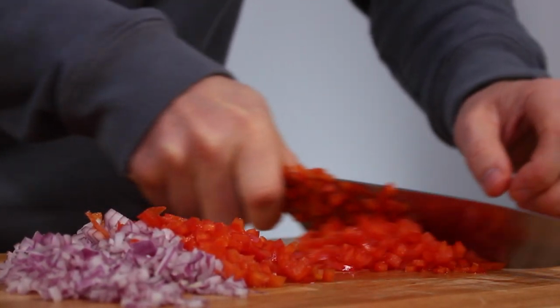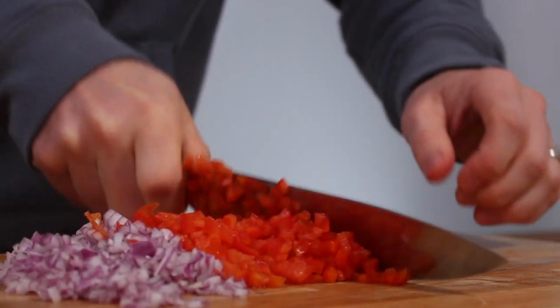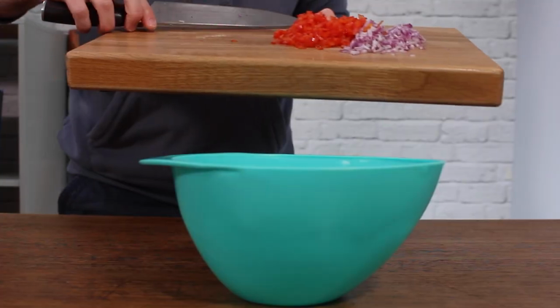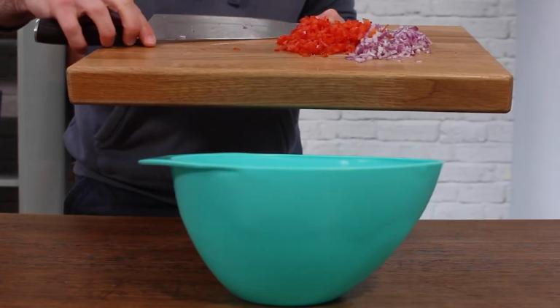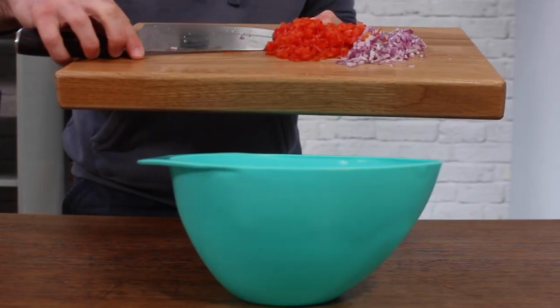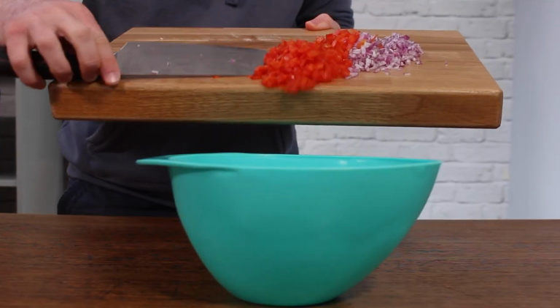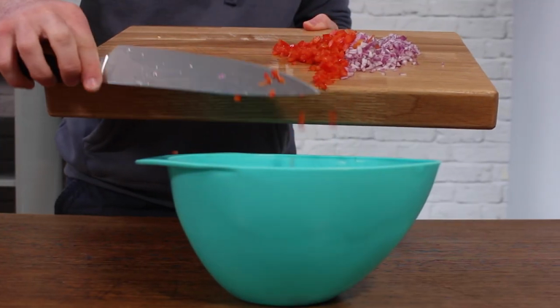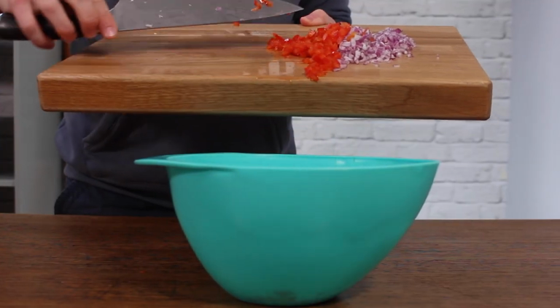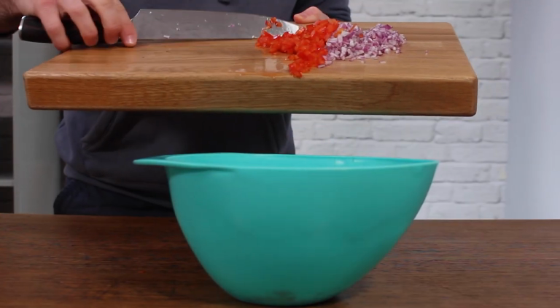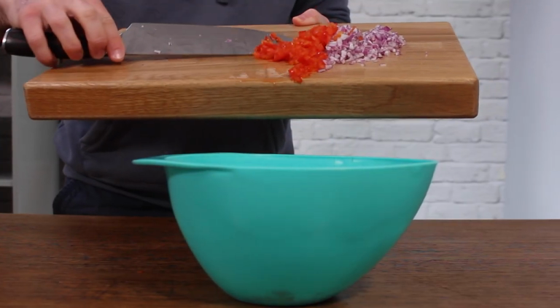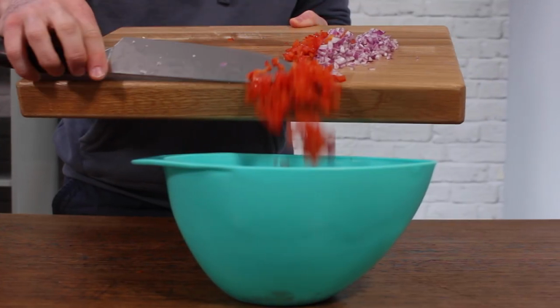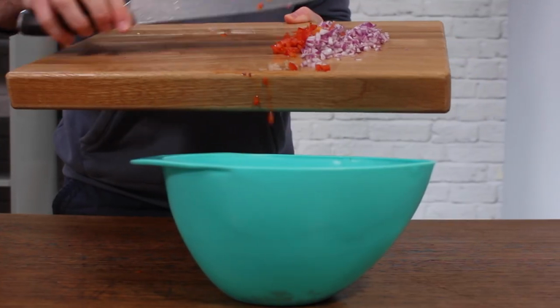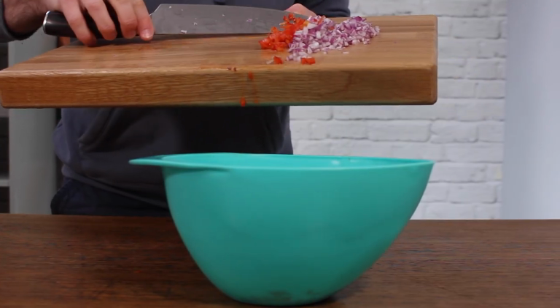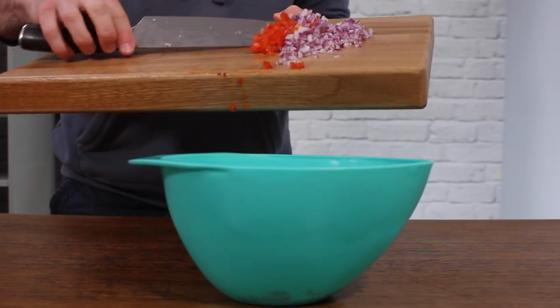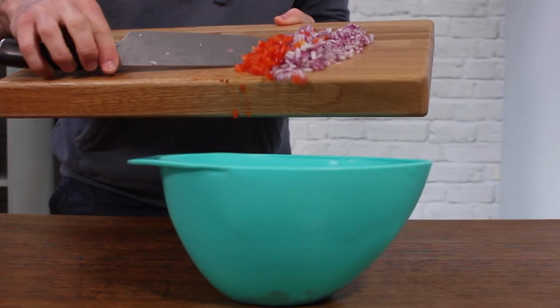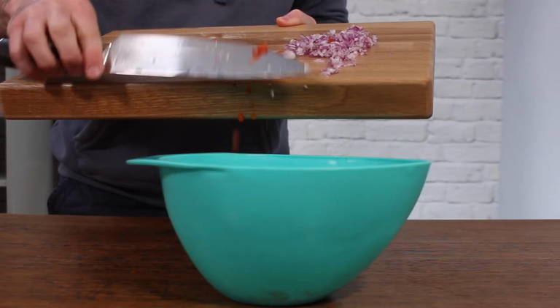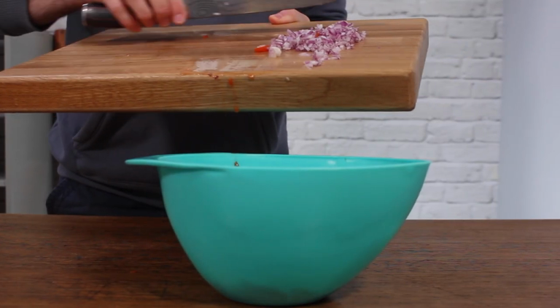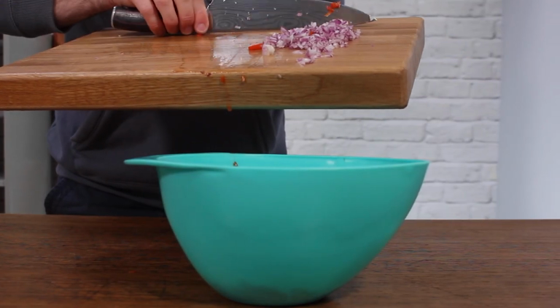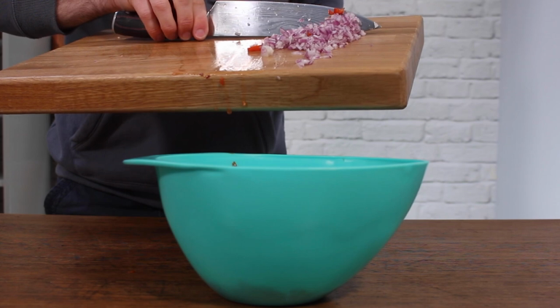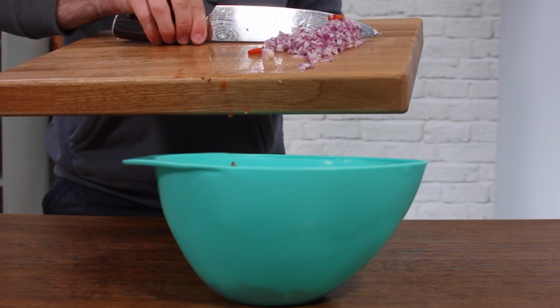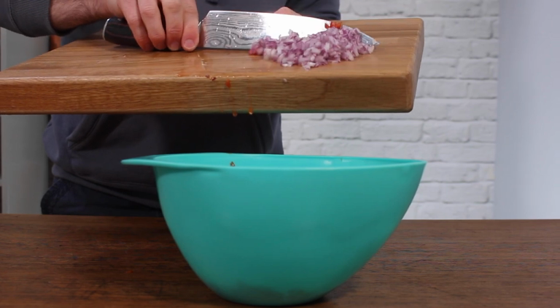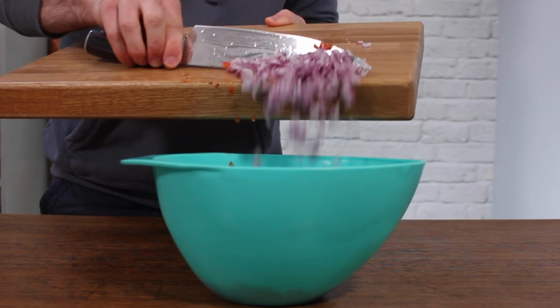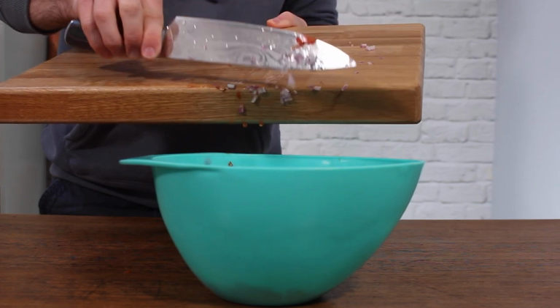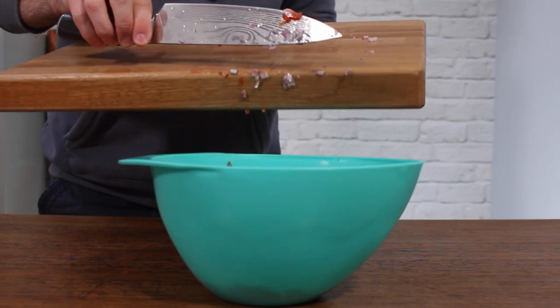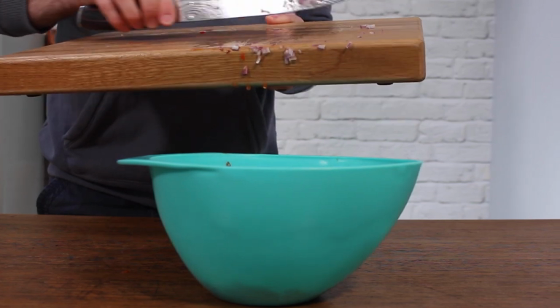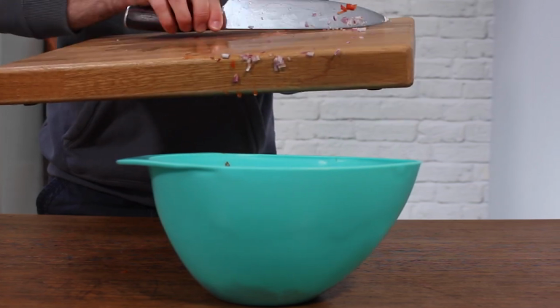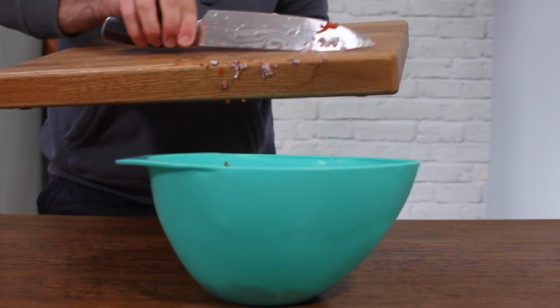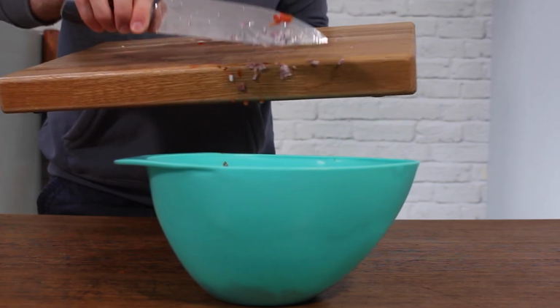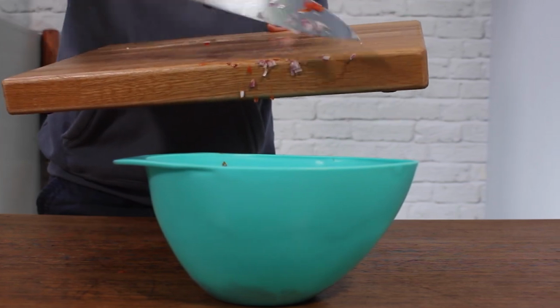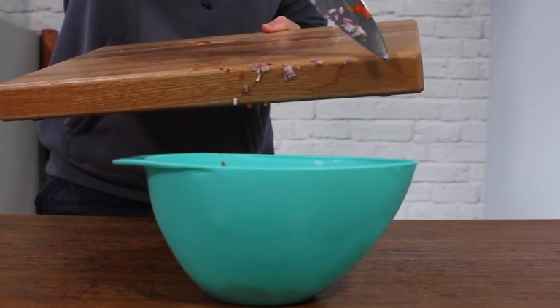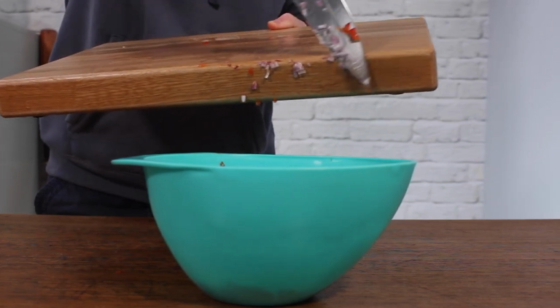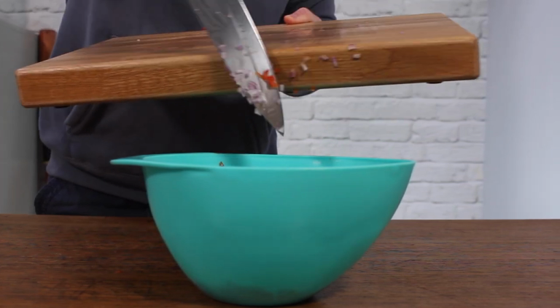Add that to a mixing bowl. As you can see, I'm using the back of my knife — this was a tactic a subscriber showed me so that it stops the knife from blunting.